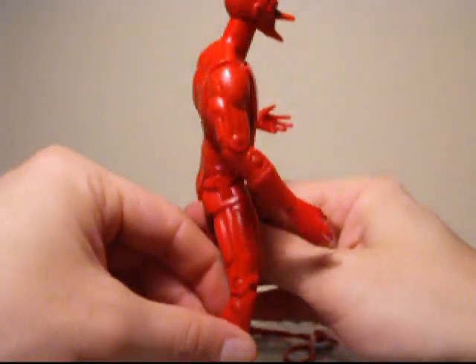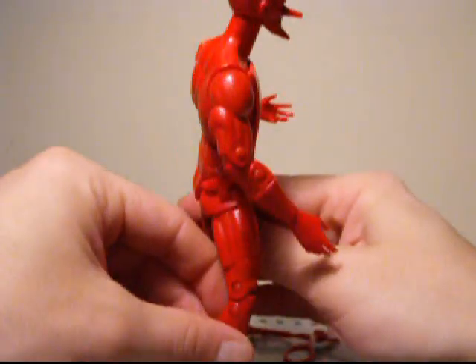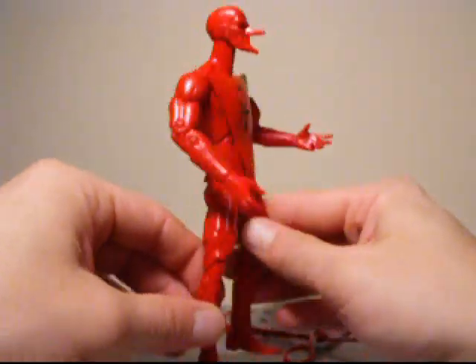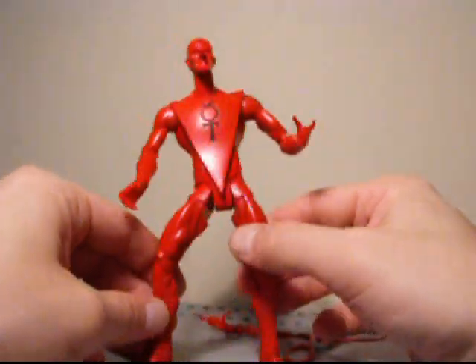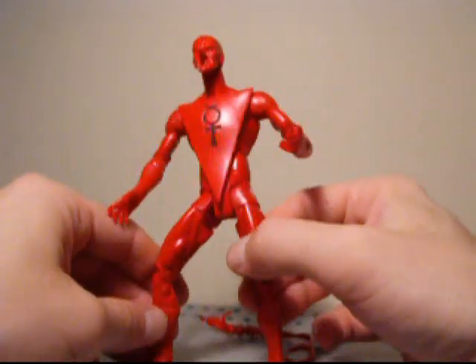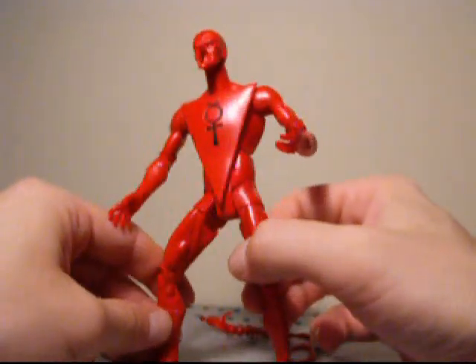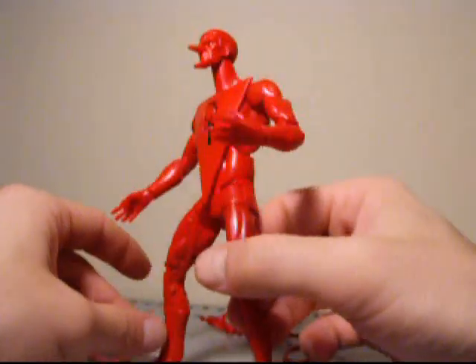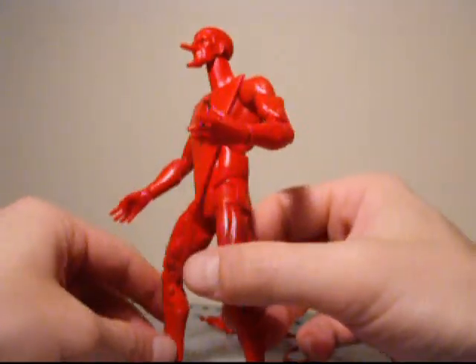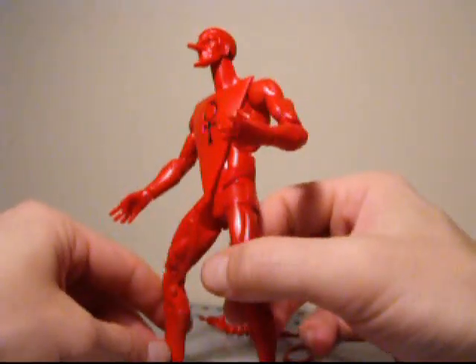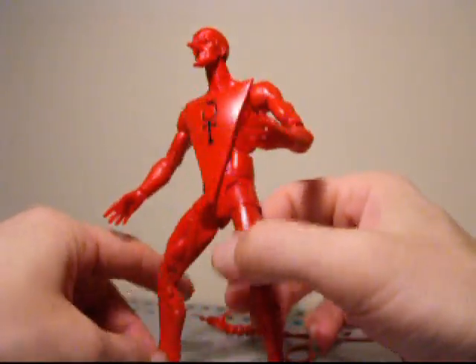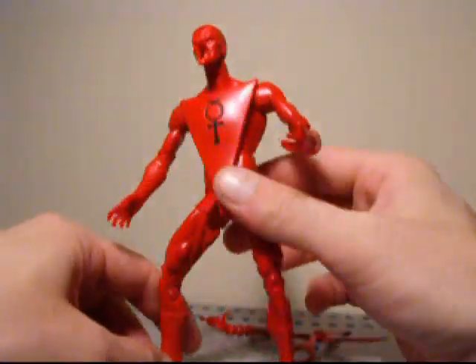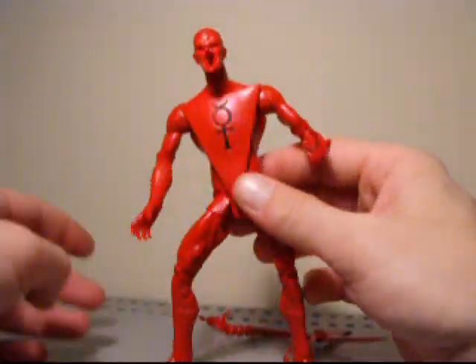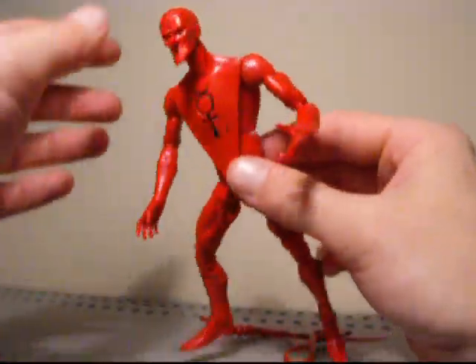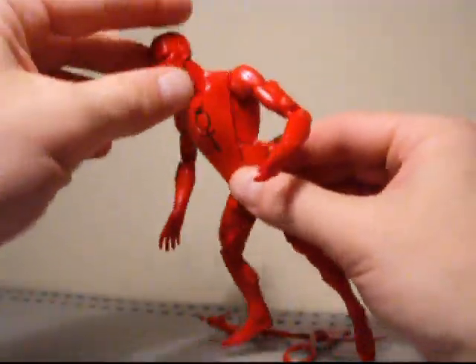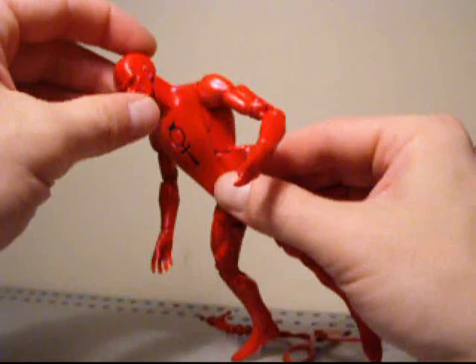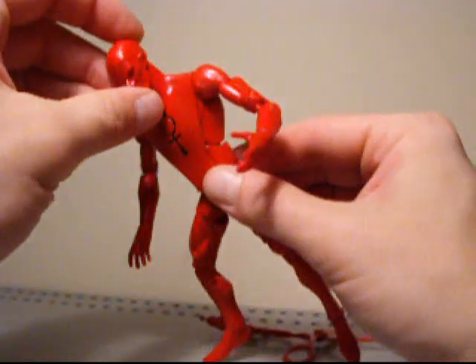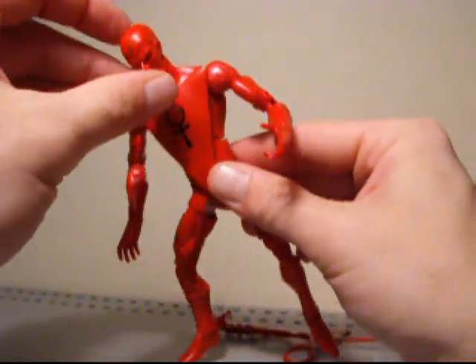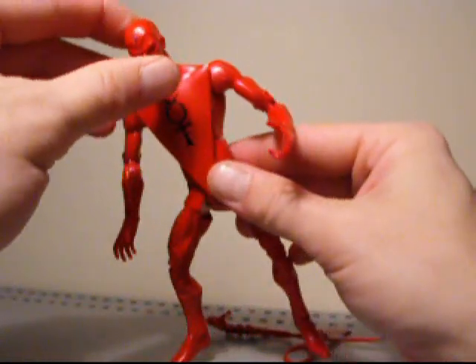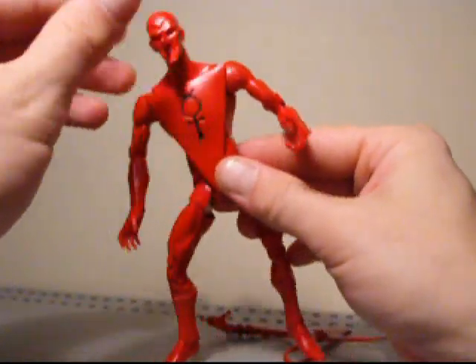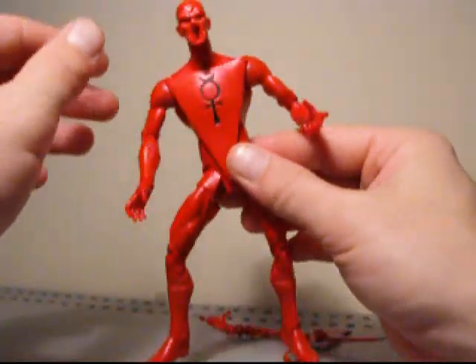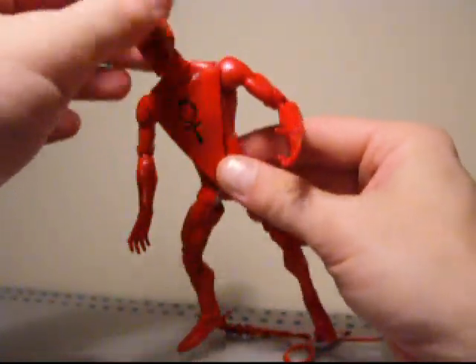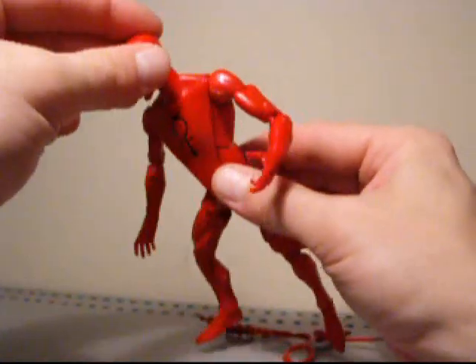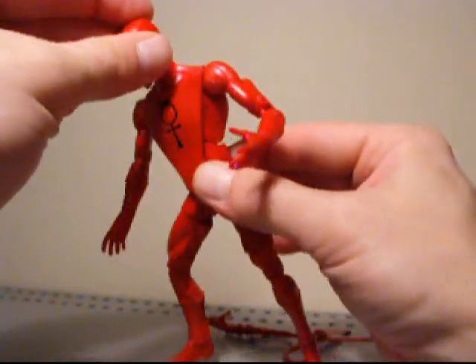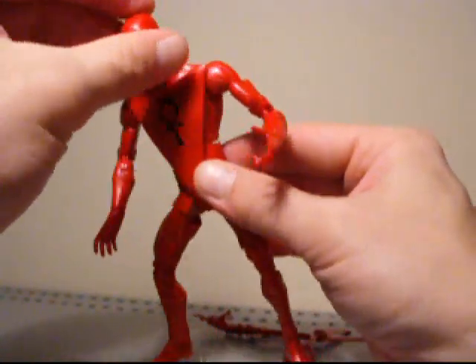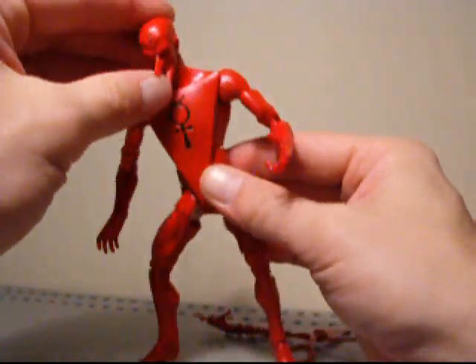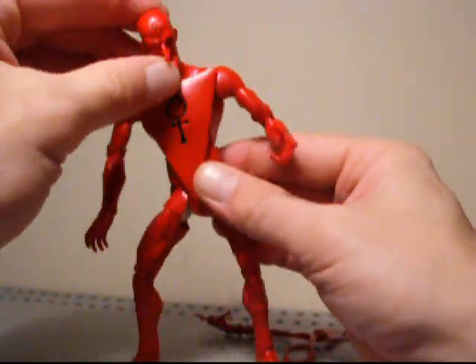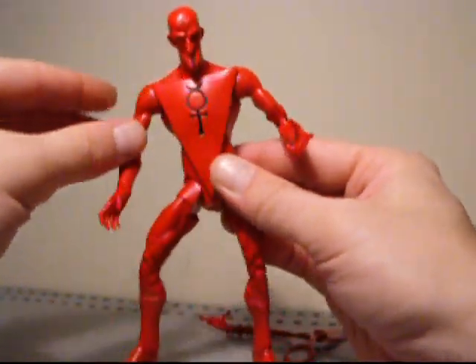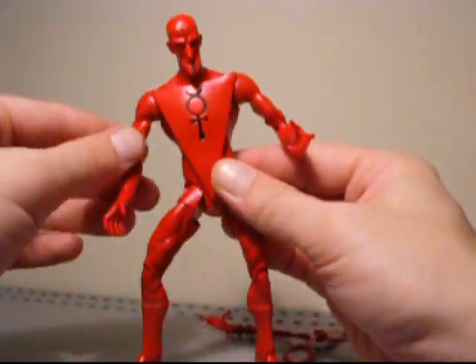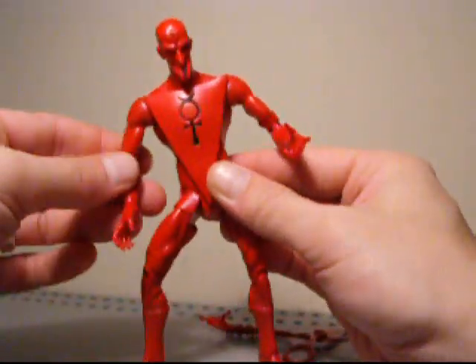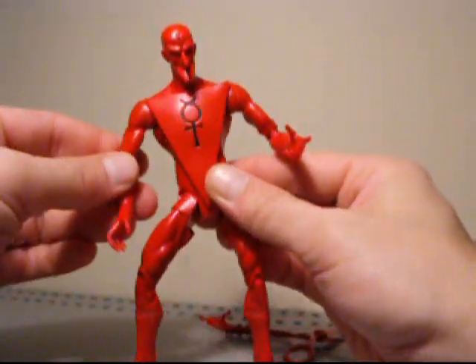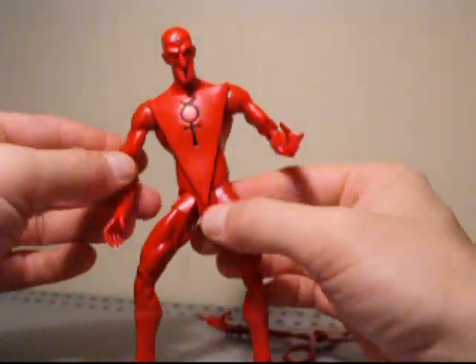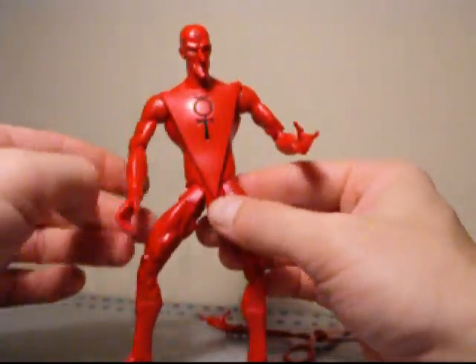Stay tuned for comparison picks at the end of this review. And that's pretty much it for this one. This is Seaspray — thanks for checking out the video review on DCUC Mercury.